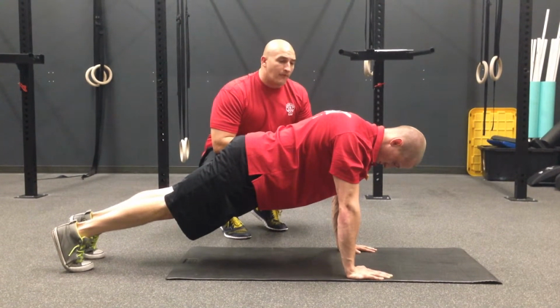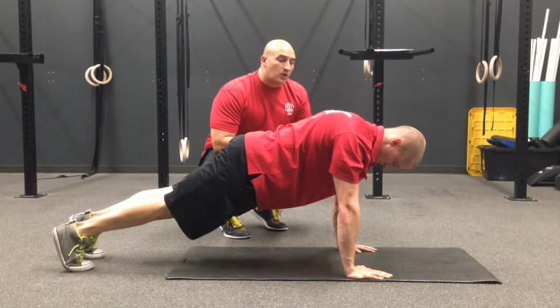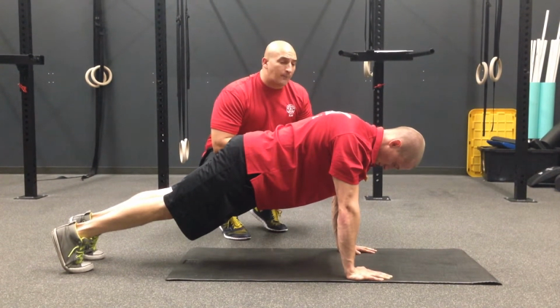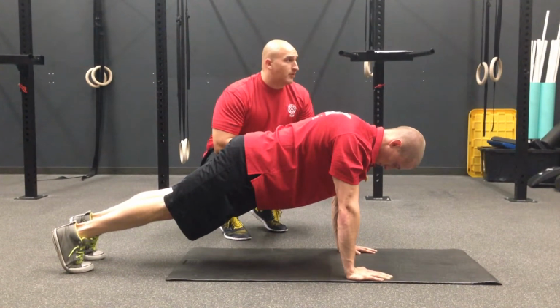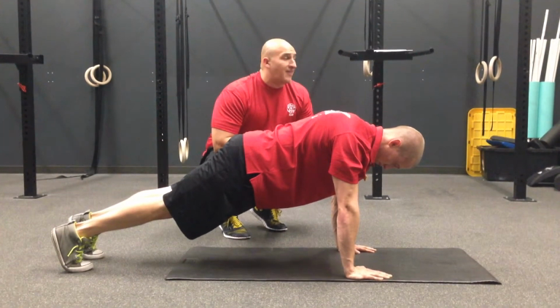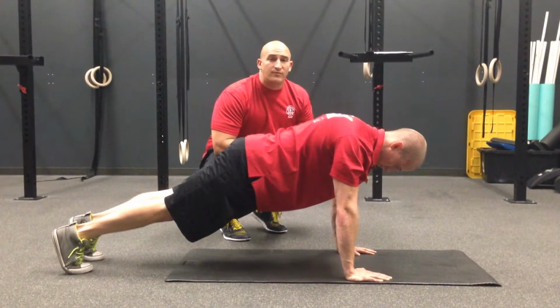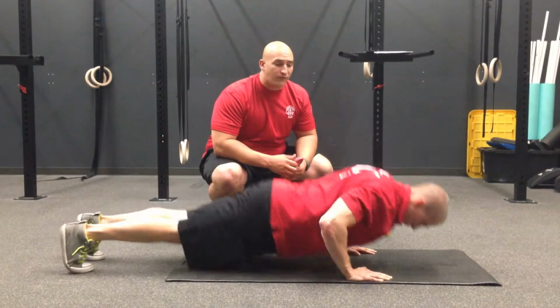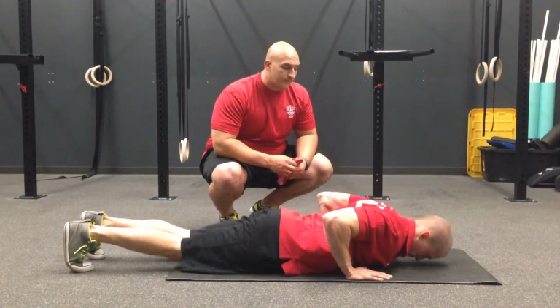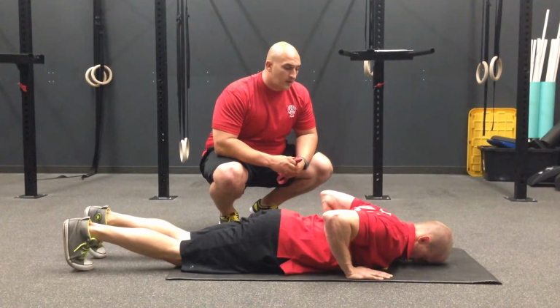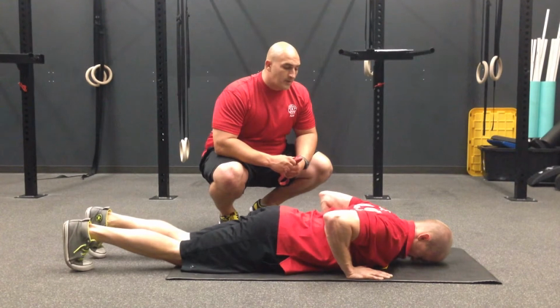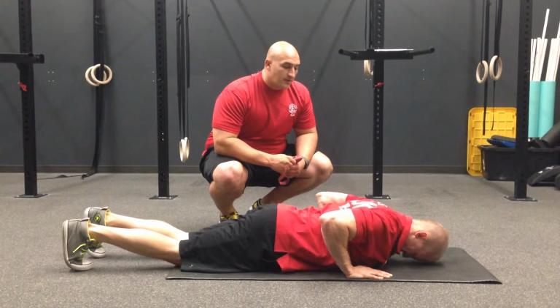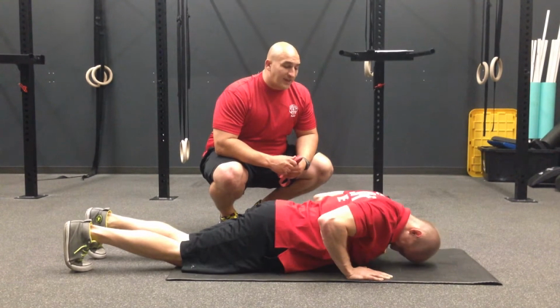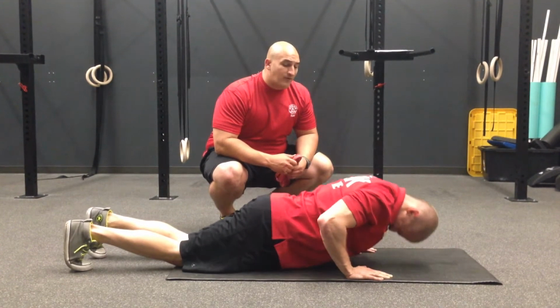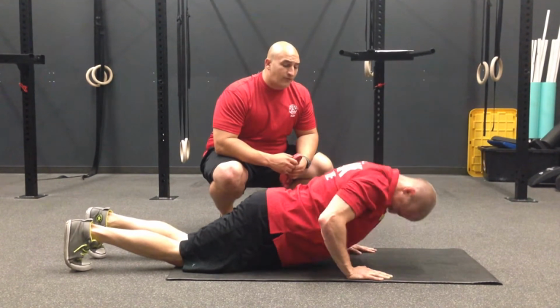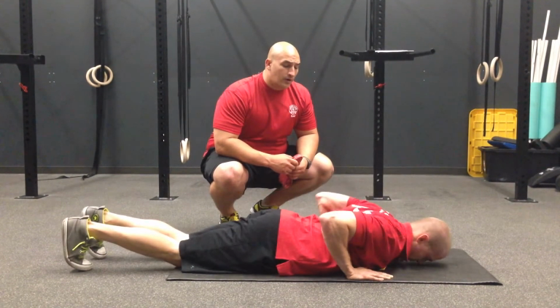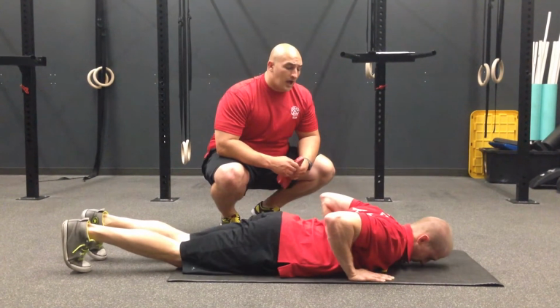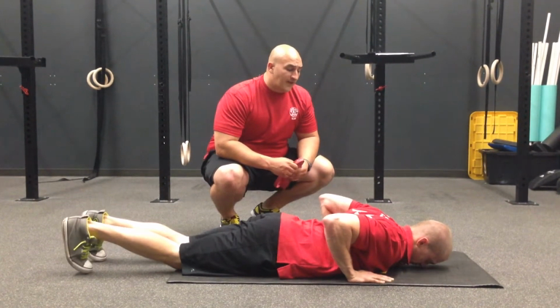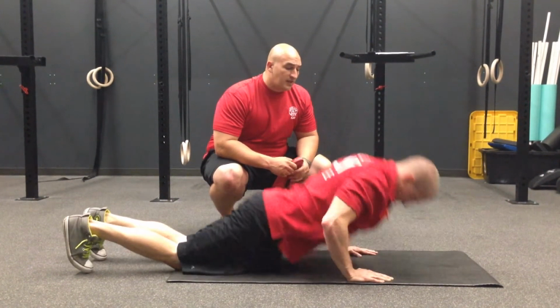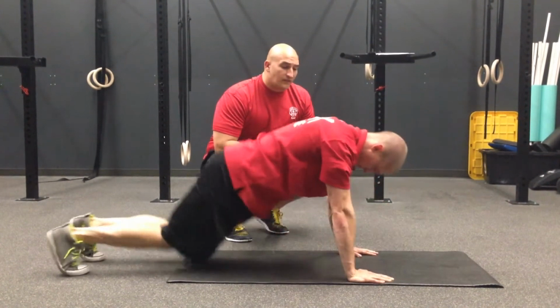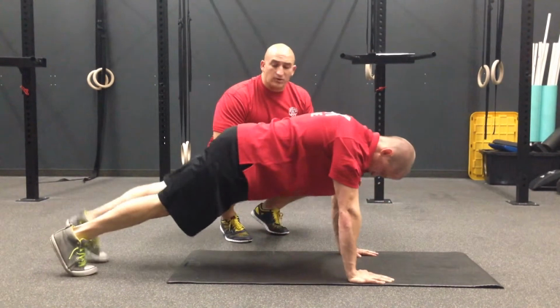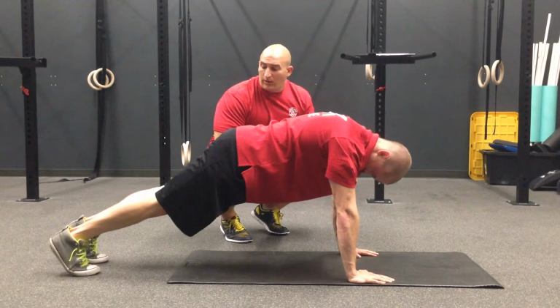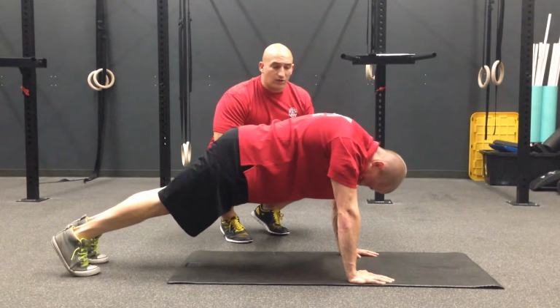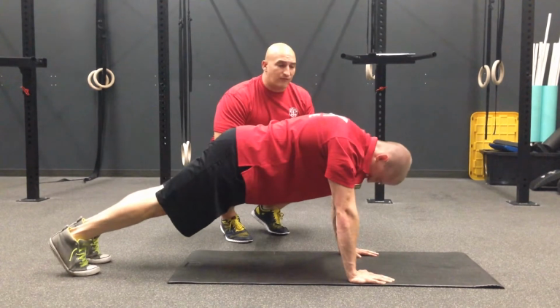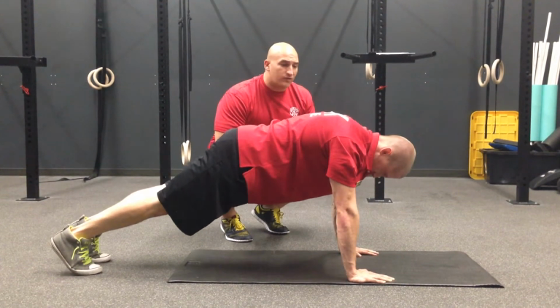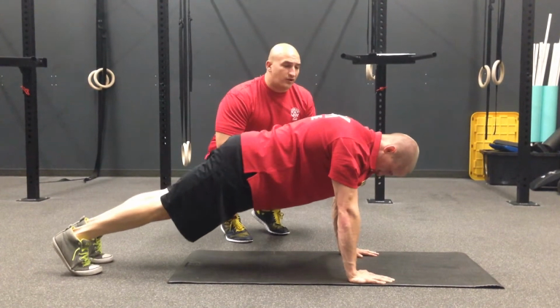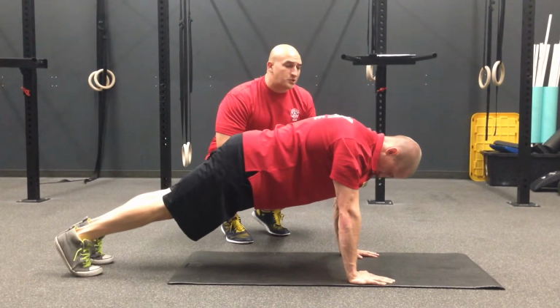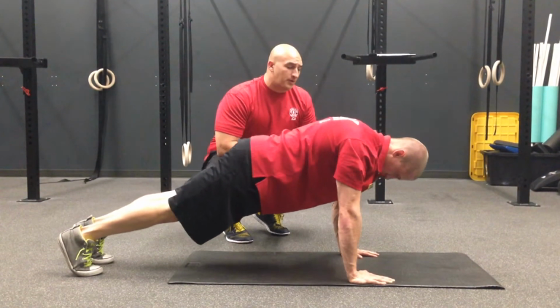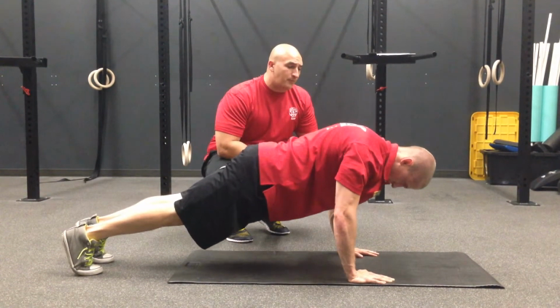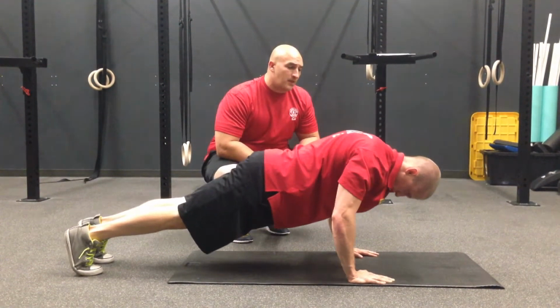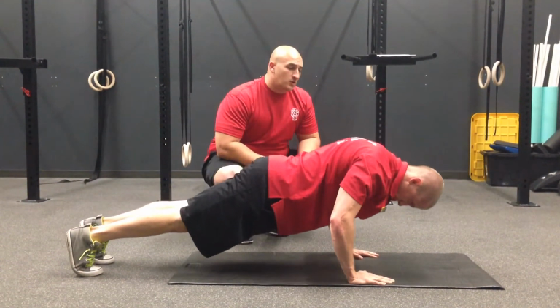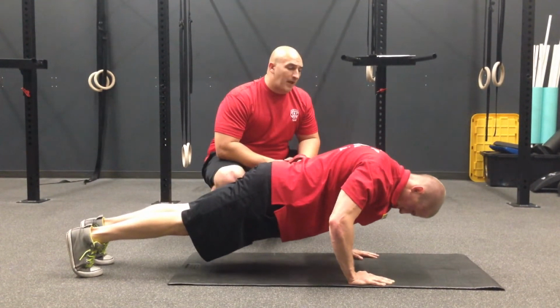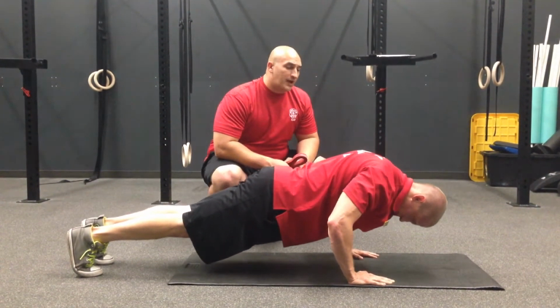The first thing we're going to look for in our push-ups is: can they move themselves off the floor? If they cannot move themselves off the floor effectively, the first thing we're going to do is have them go up on their toes and start an eccentric push-up, or a negative push-up. We're going to do about a four count.